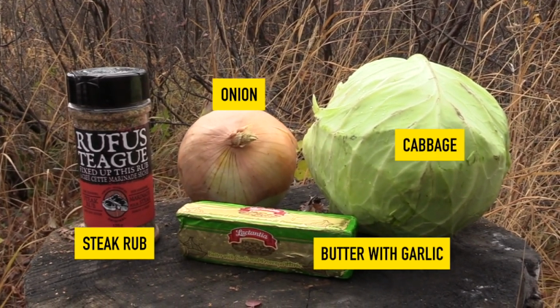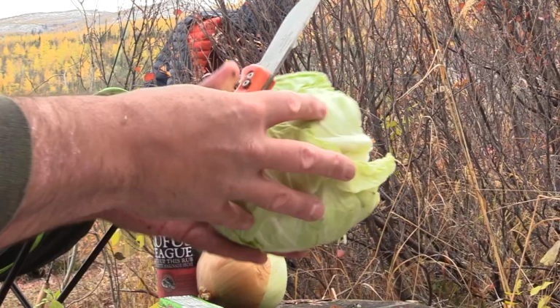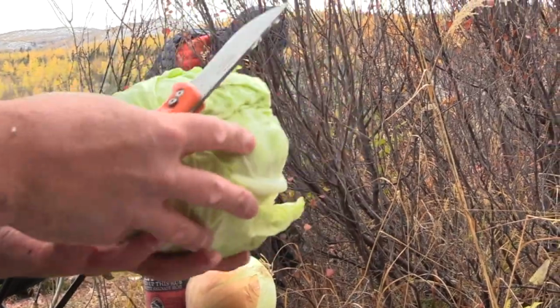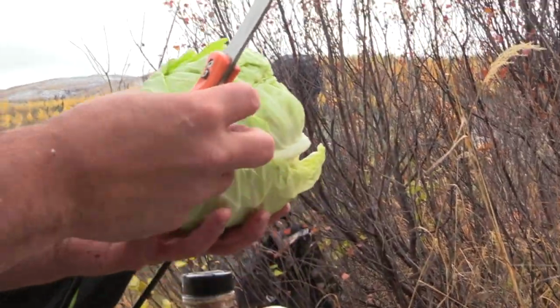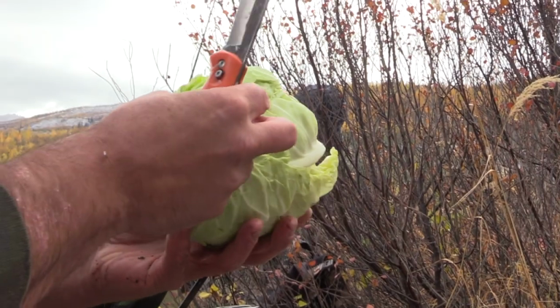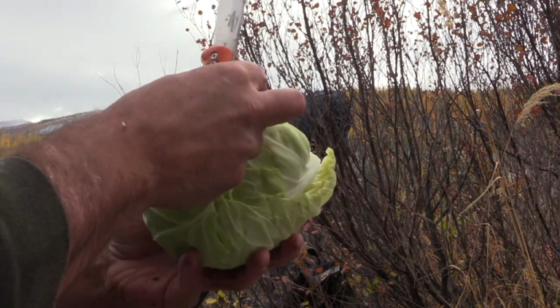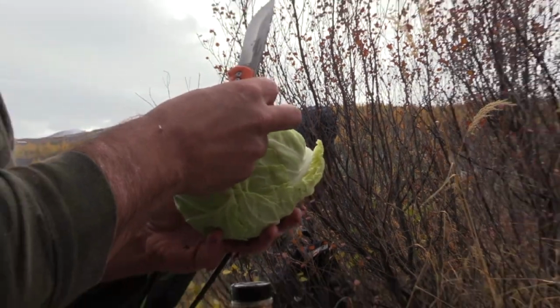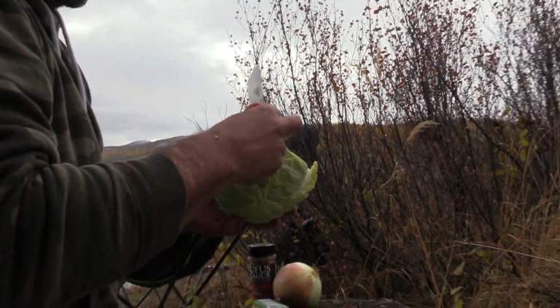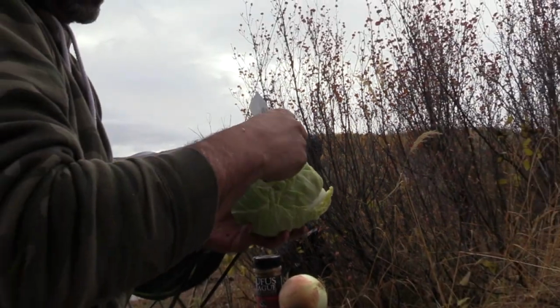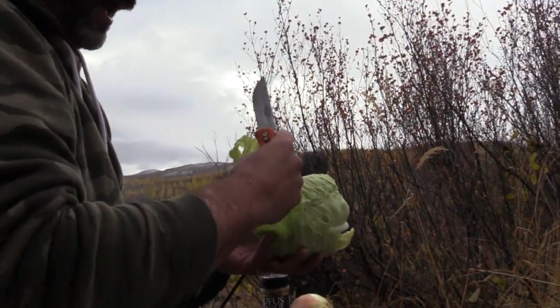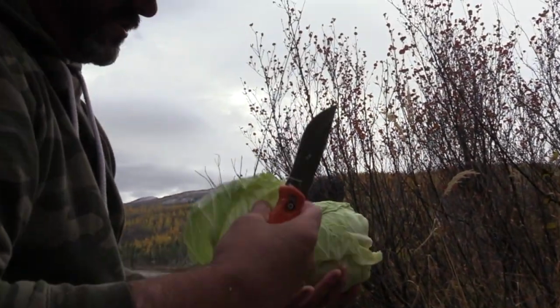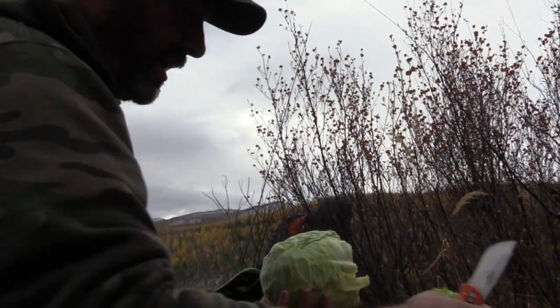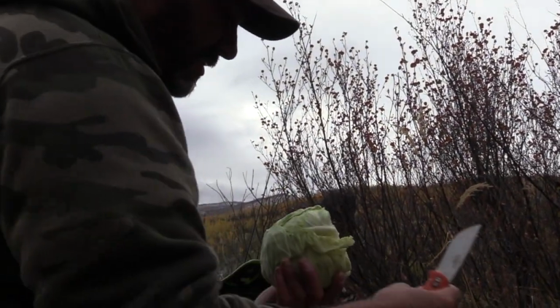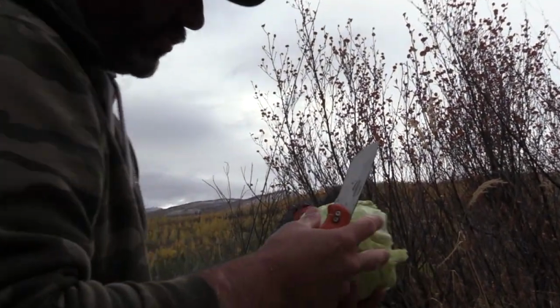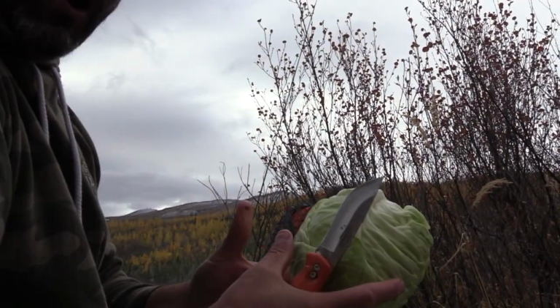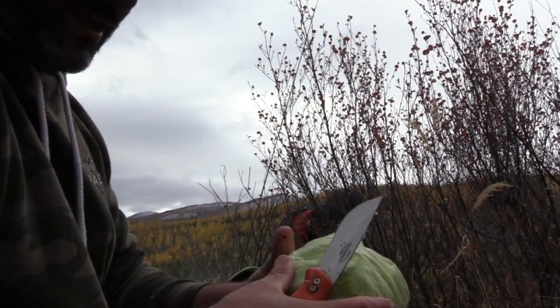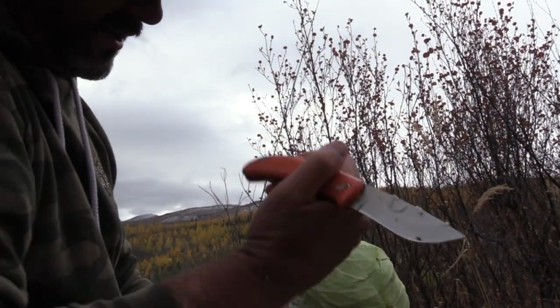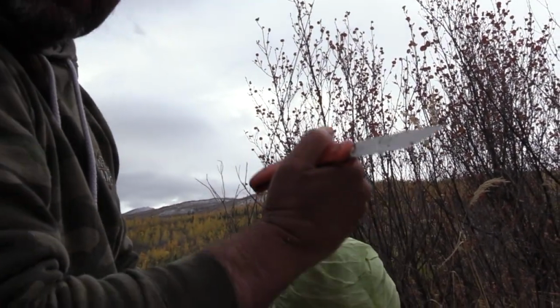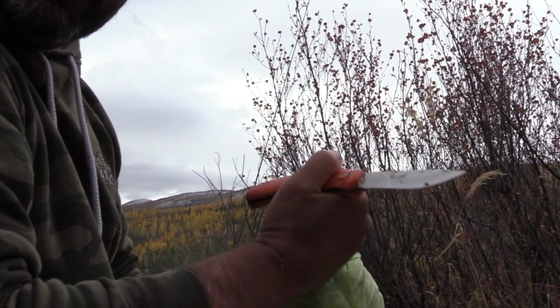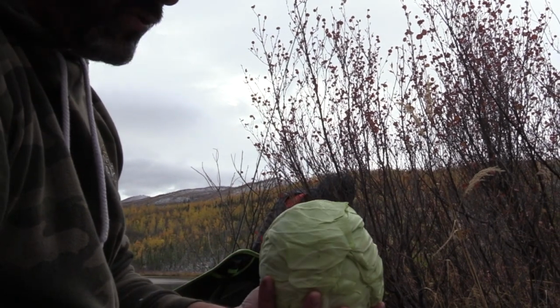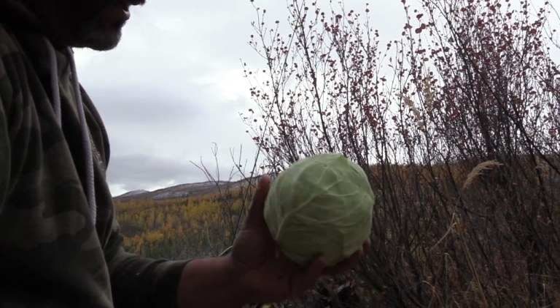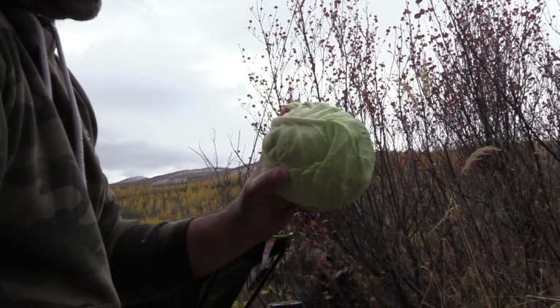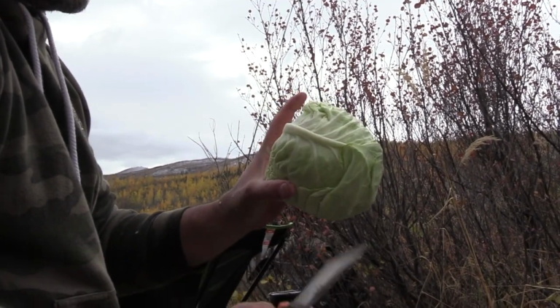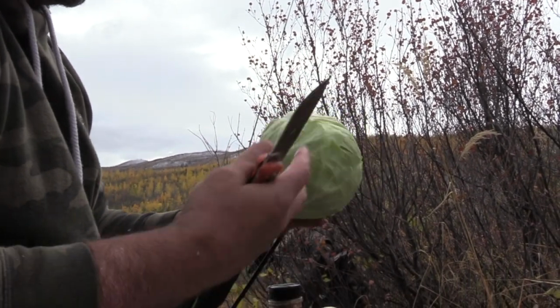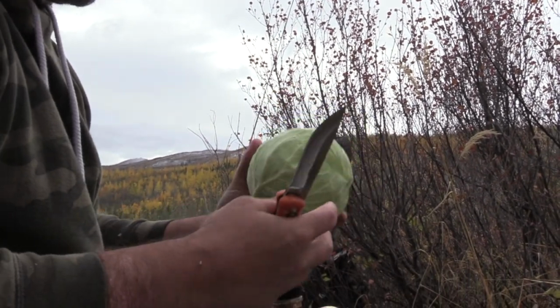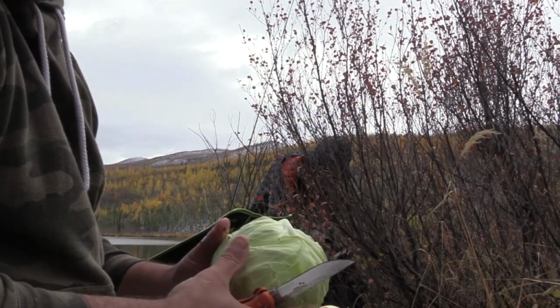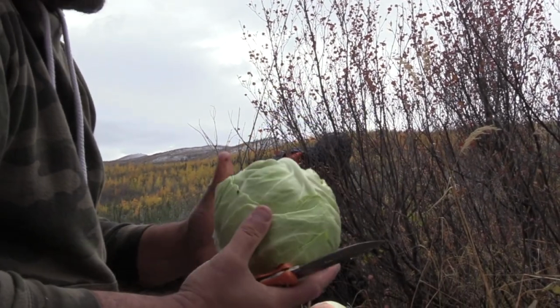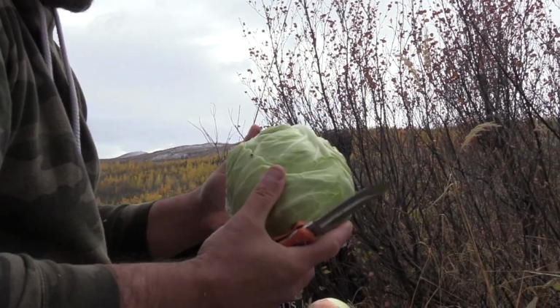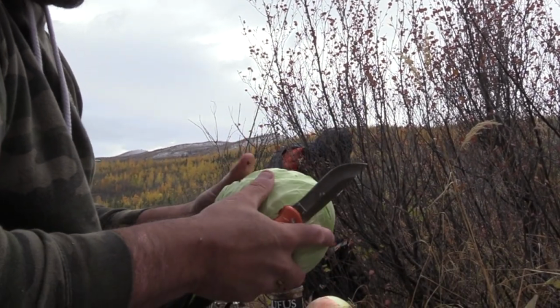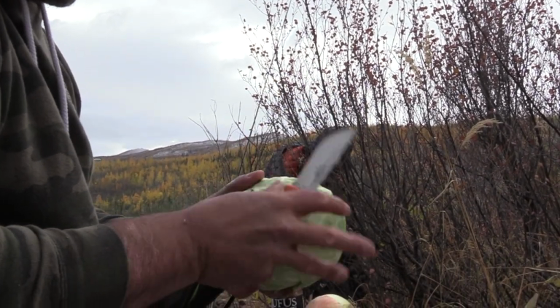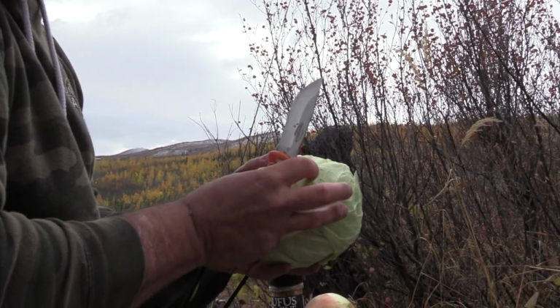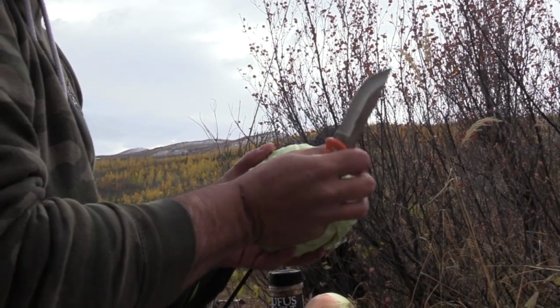Whenever I'm out in the bush, cabbage is a must. Super hardy, doesn't get bruised, can withstand cold, hot — doesn't really matter. It's super good.